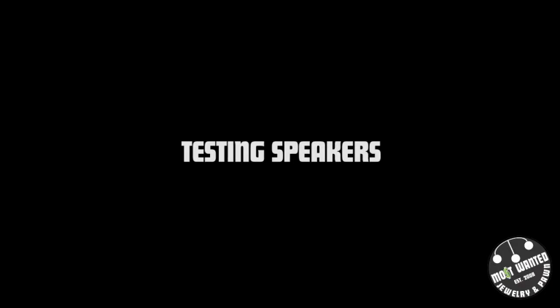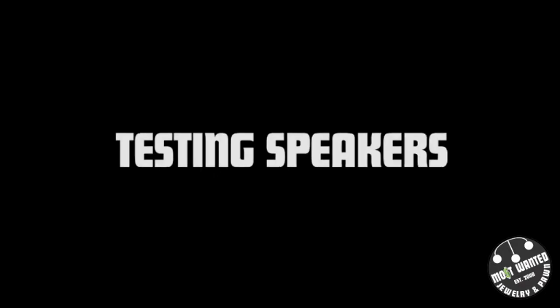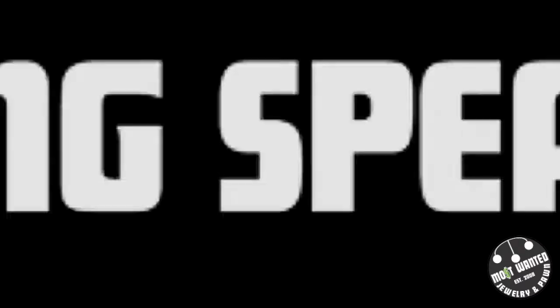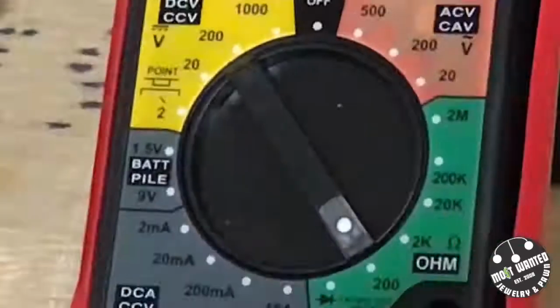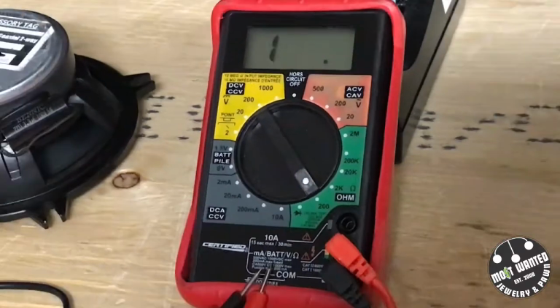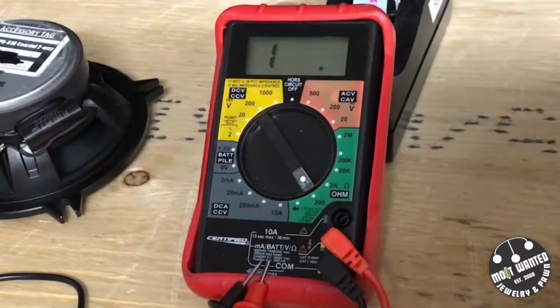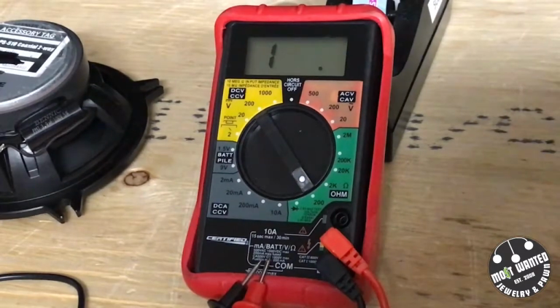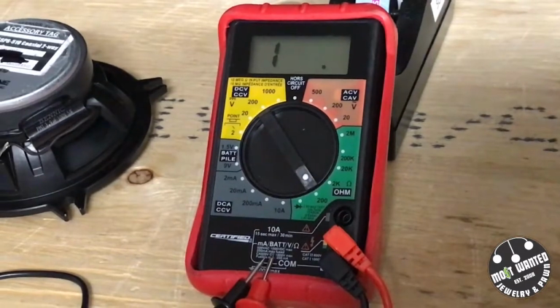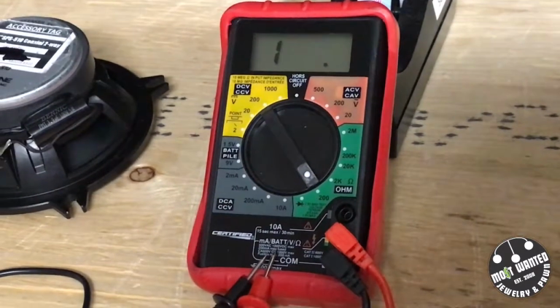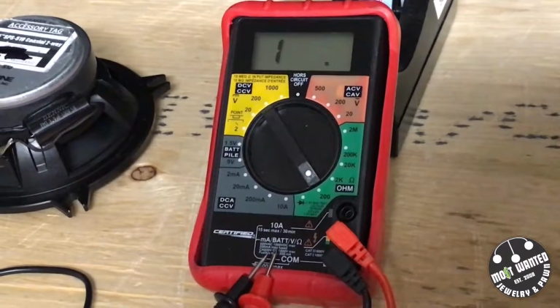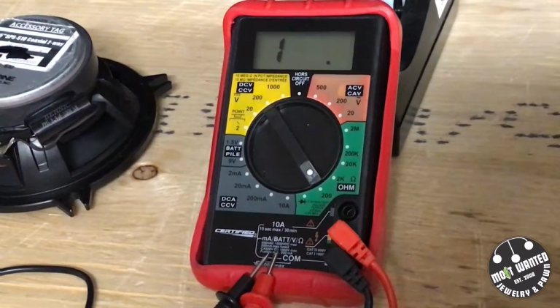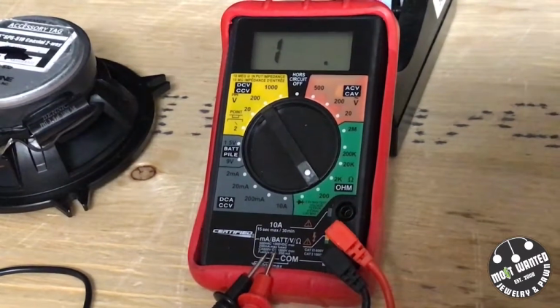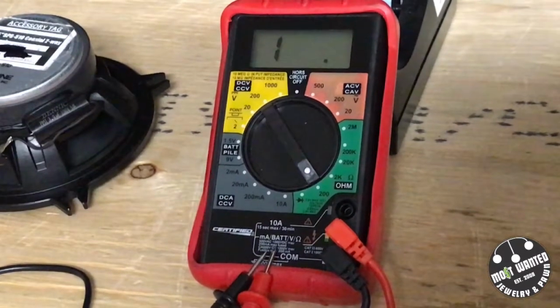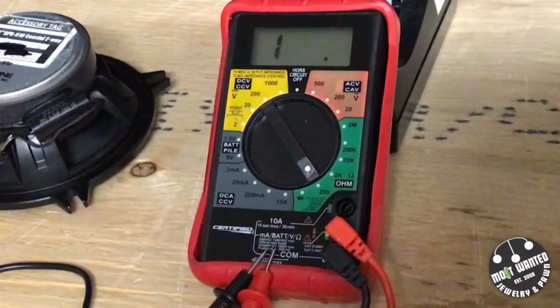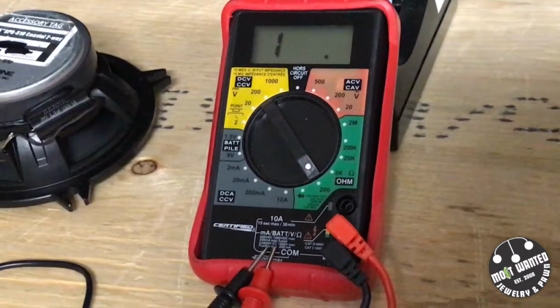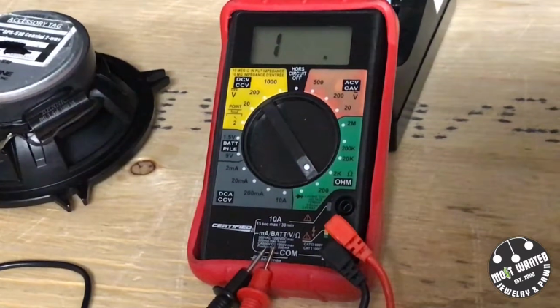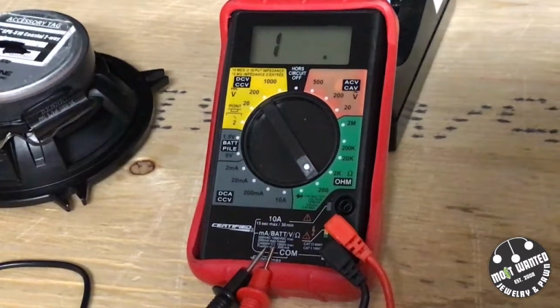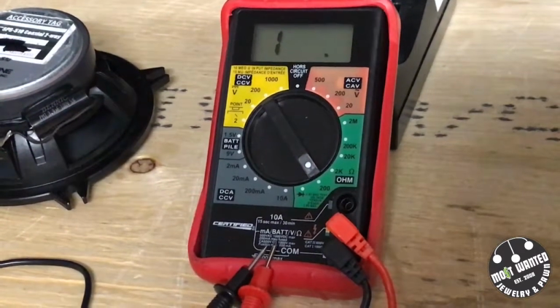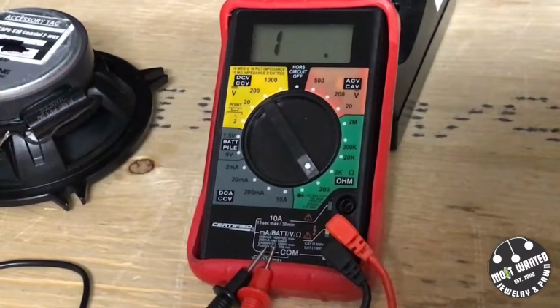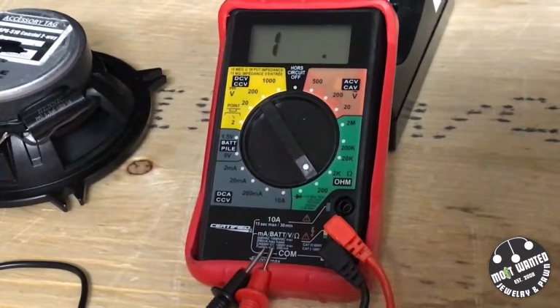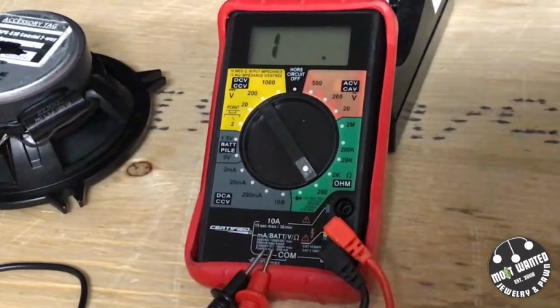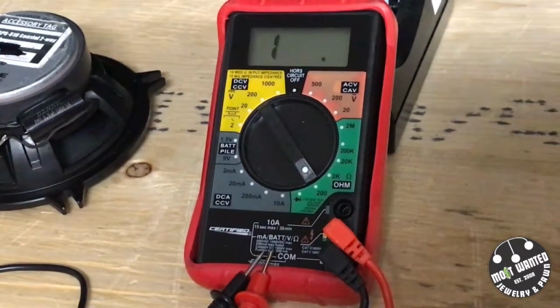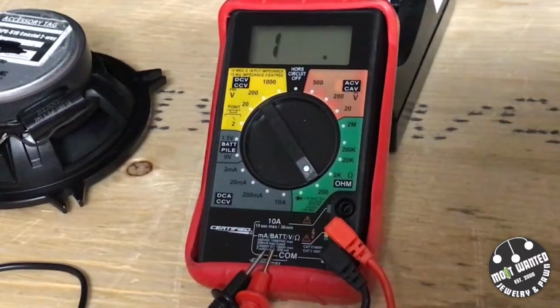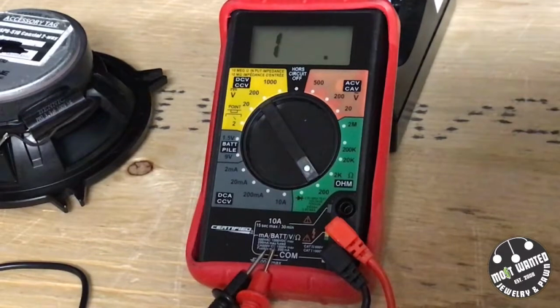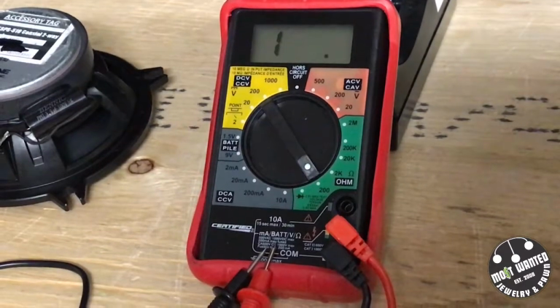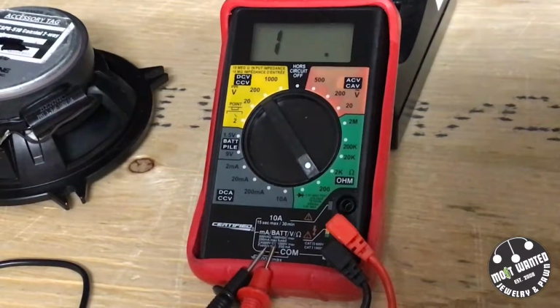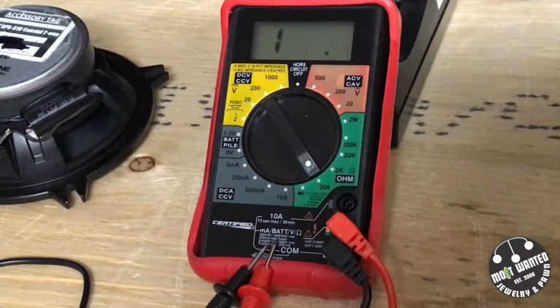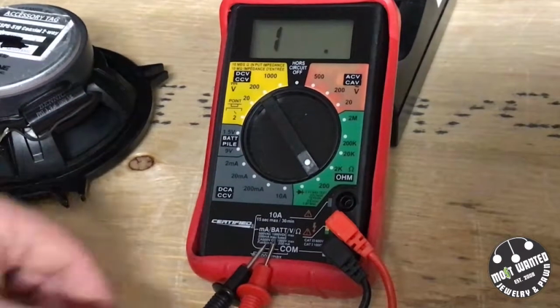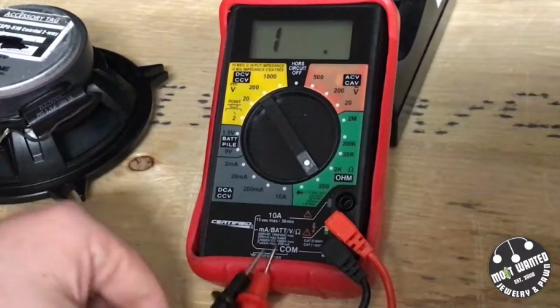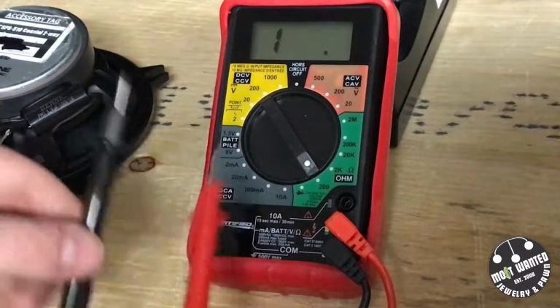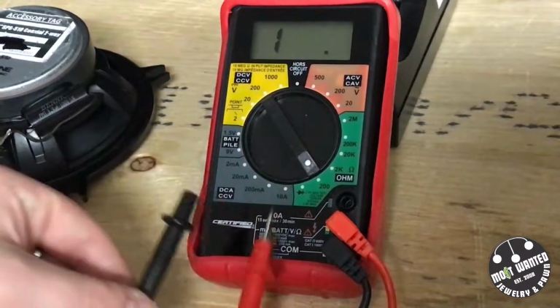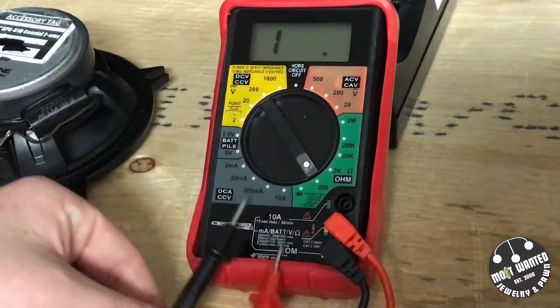Hey everyone, so today we're going to go over a little bit of testing car audio, home audio, some PA, all with a multimeter on the ohms setting.